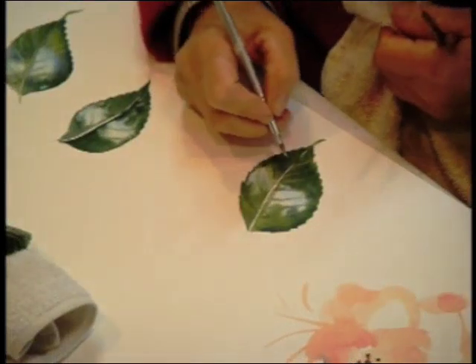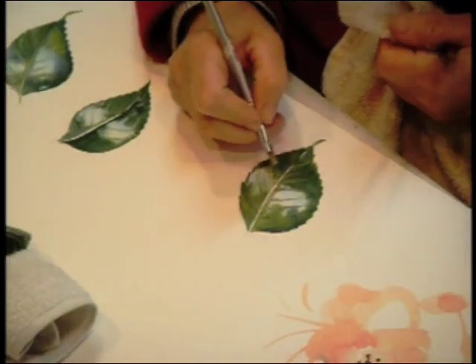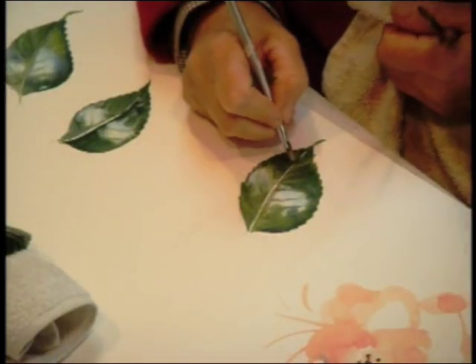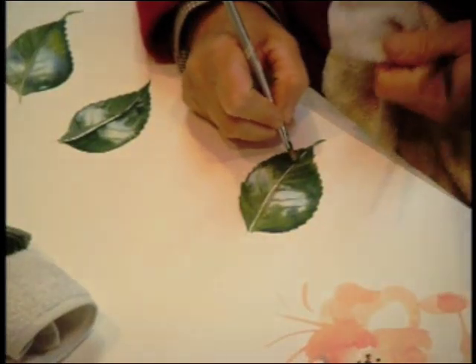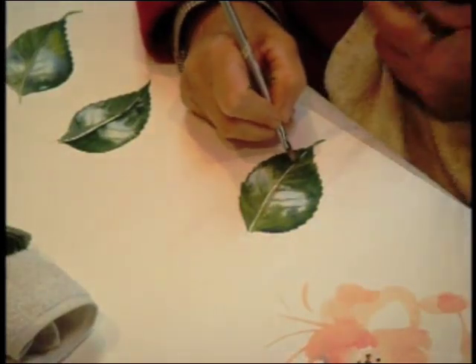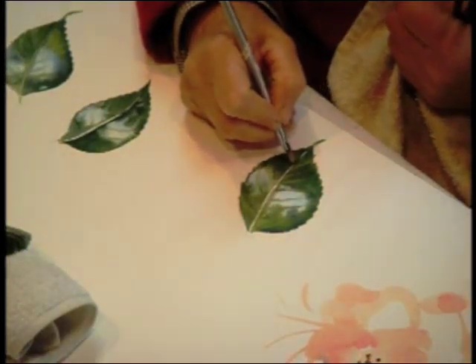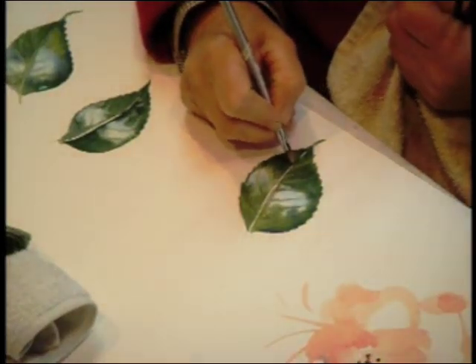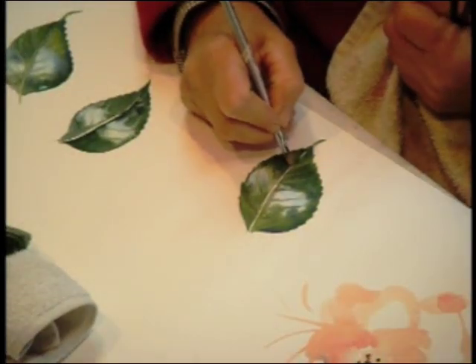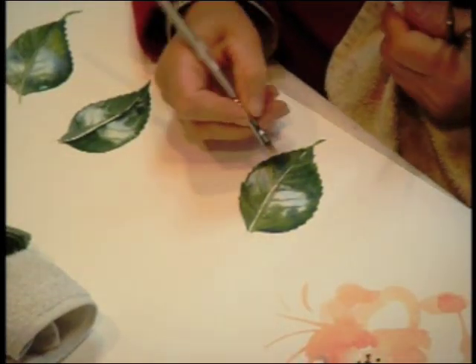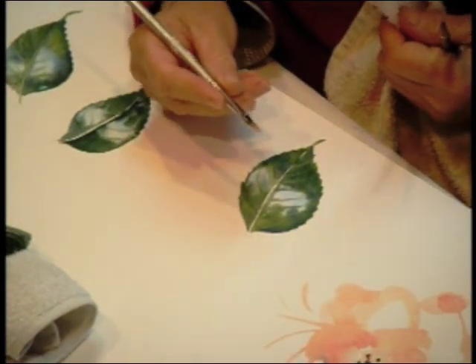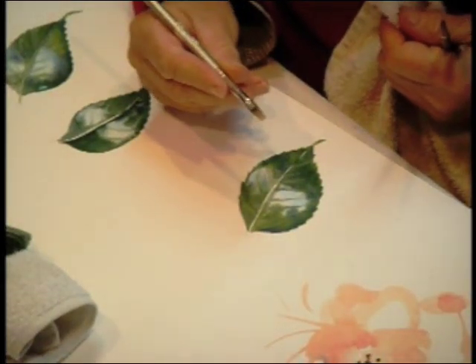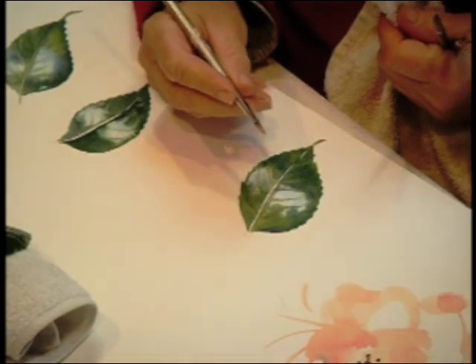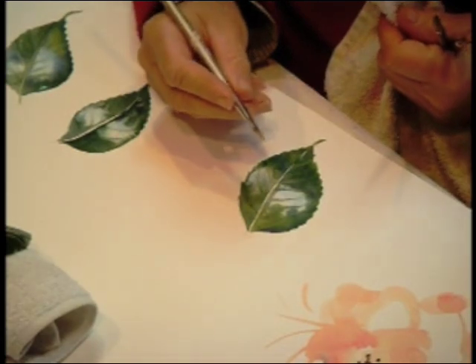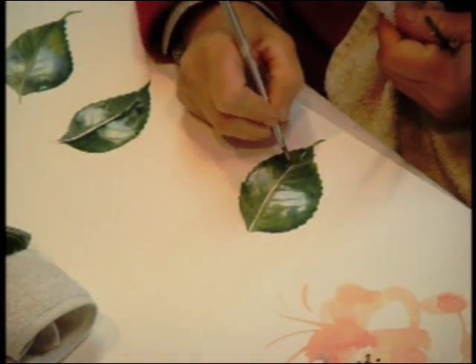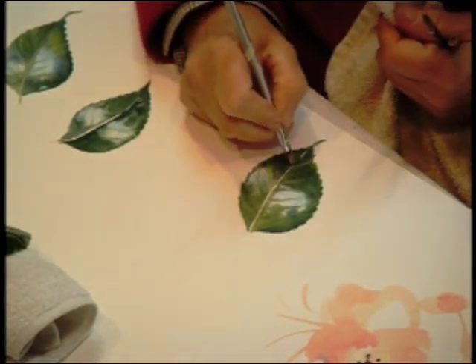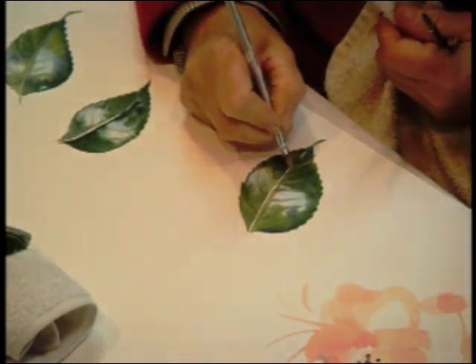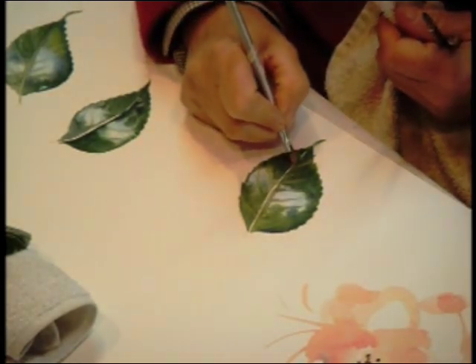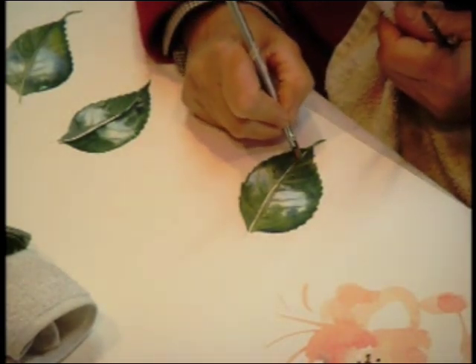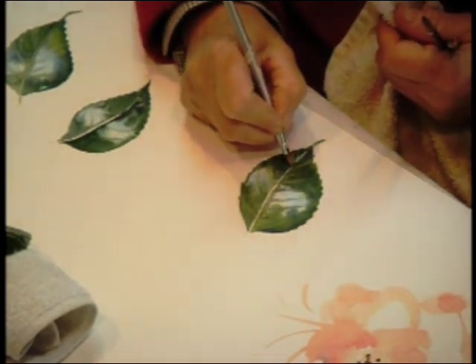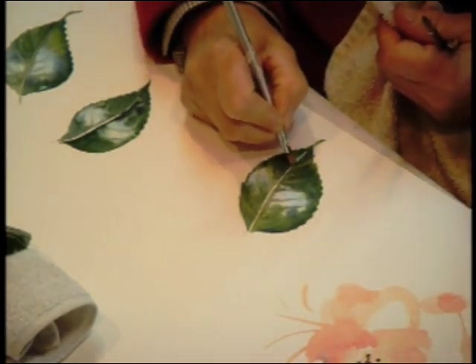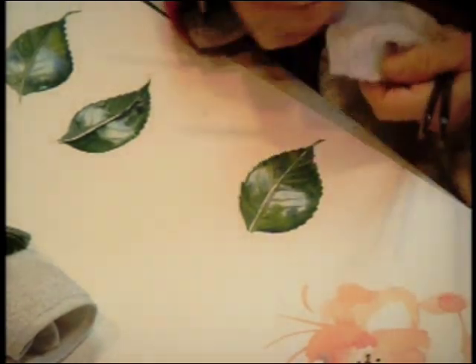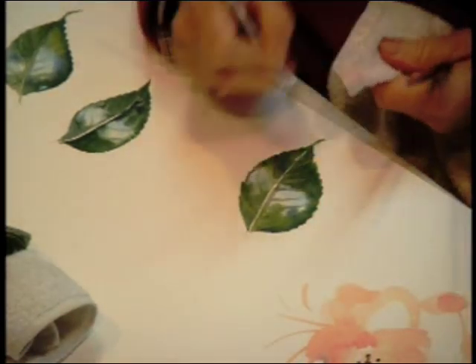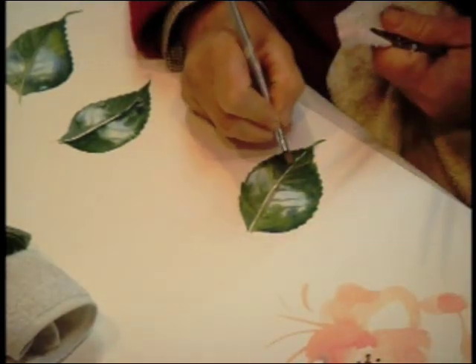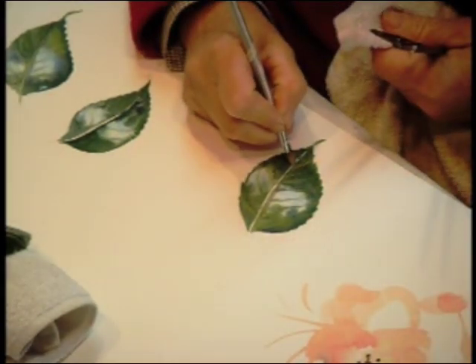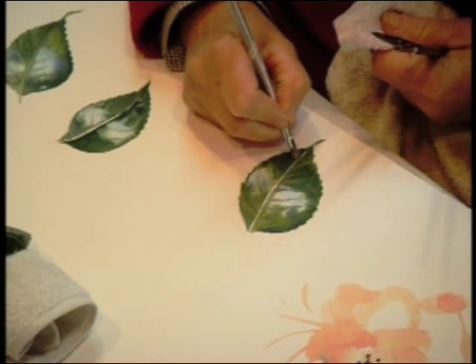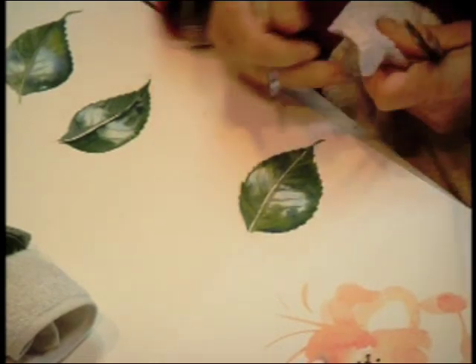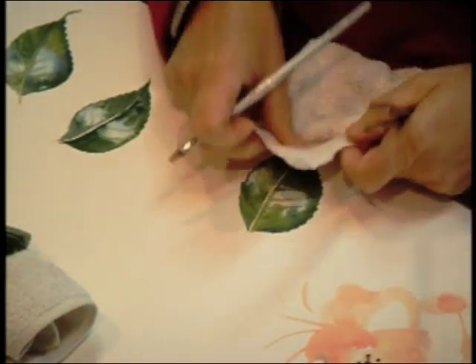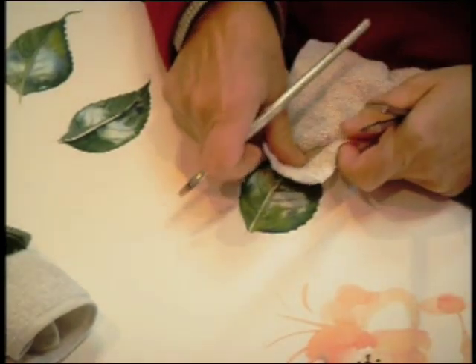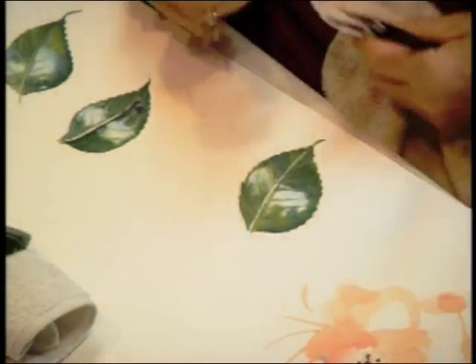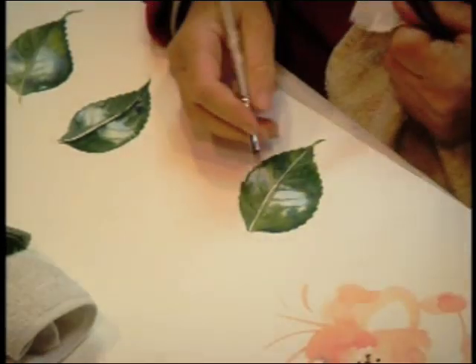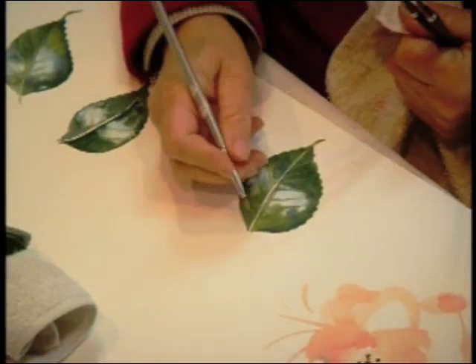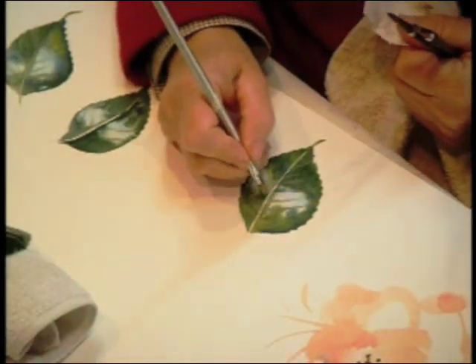When I was working on this leaf, I ran over the mid-vein. So I've got an Artisan short flat bright brush here — Winsor & Newton — and I'm just going to lift out that vein. See how easy that was?